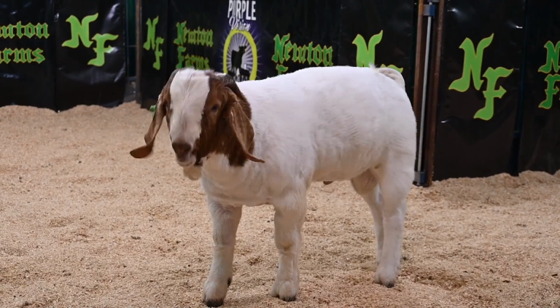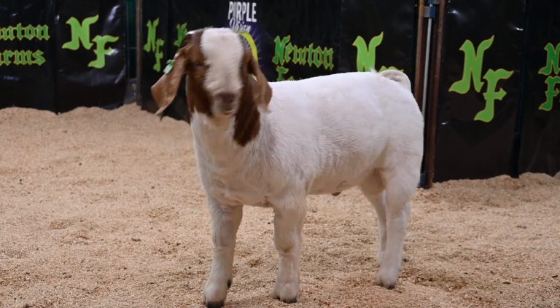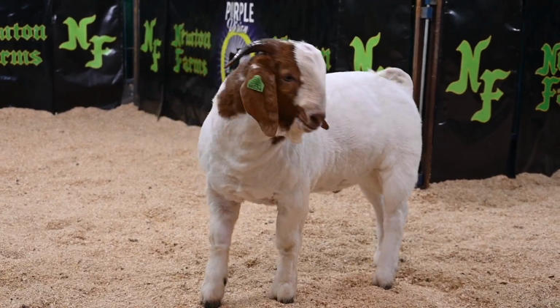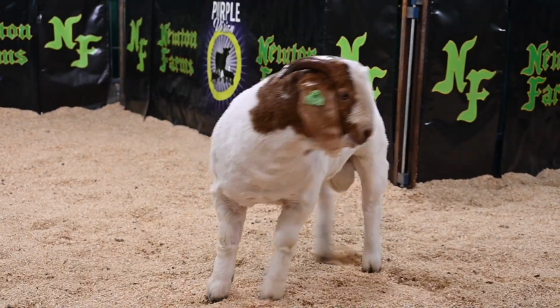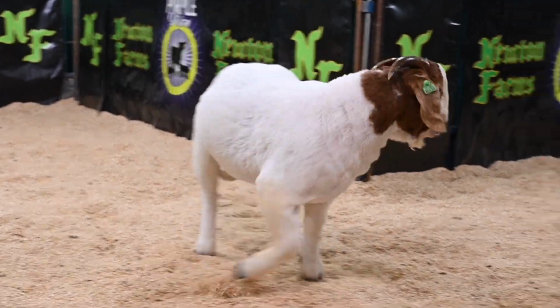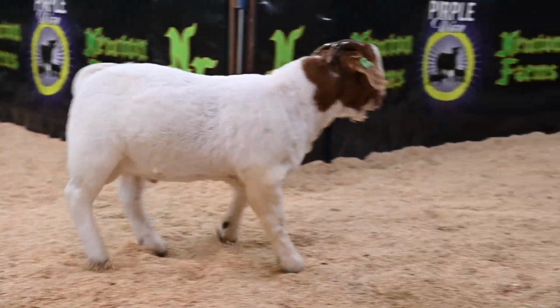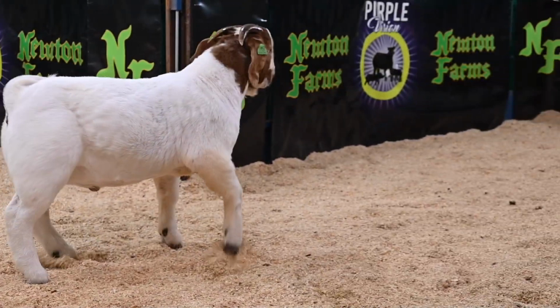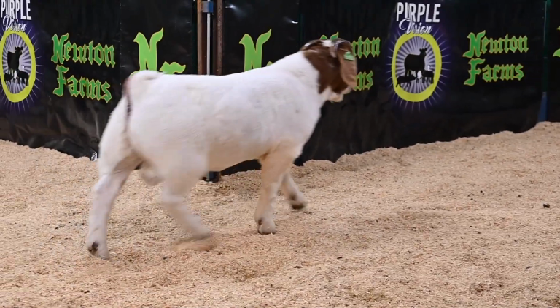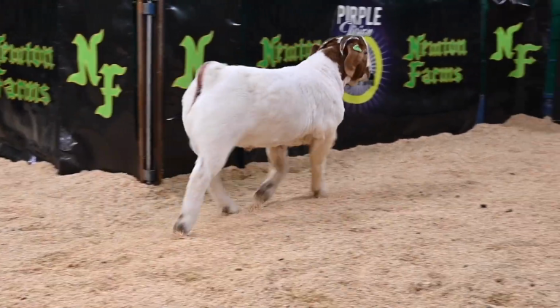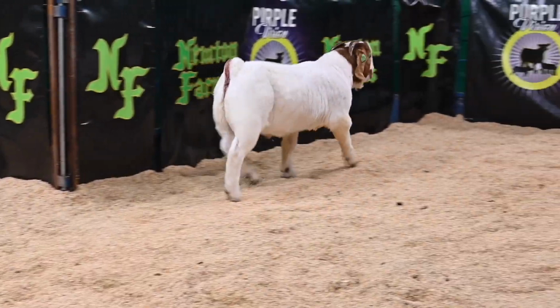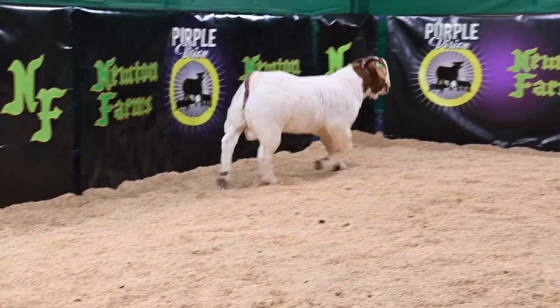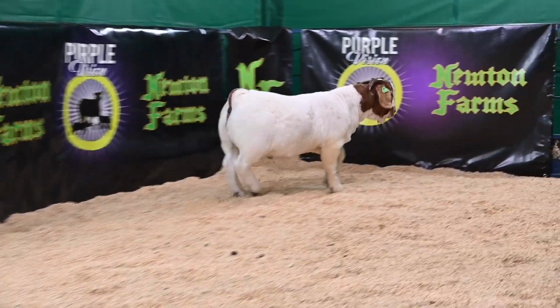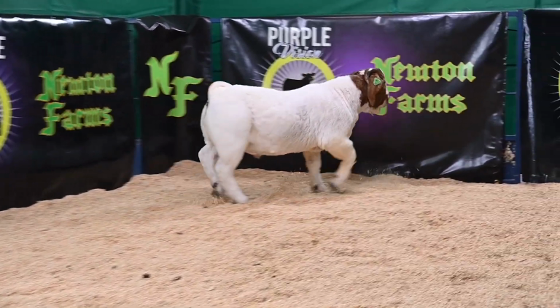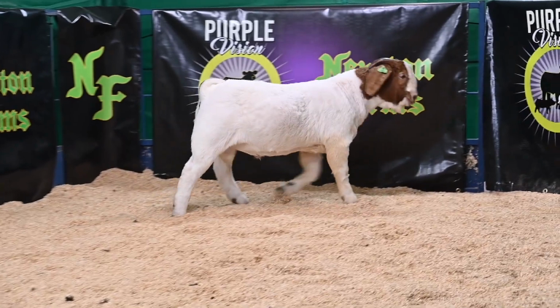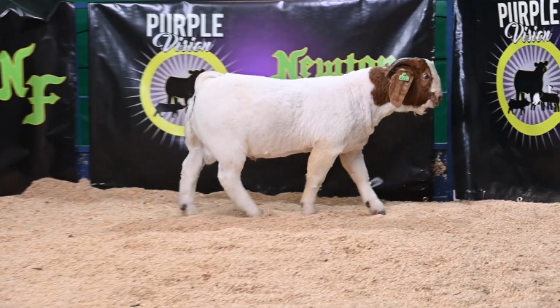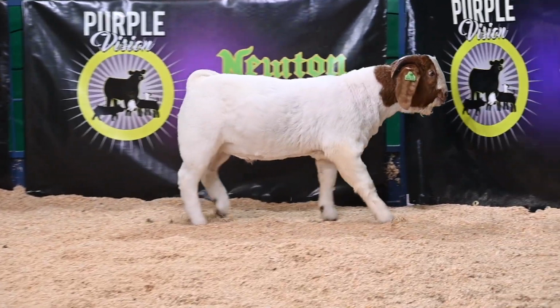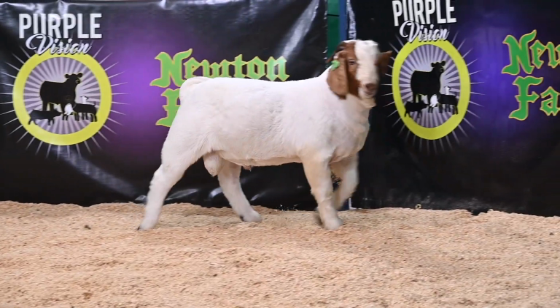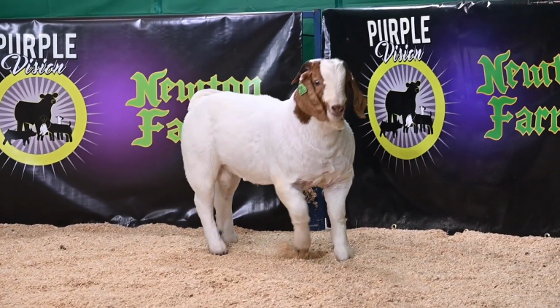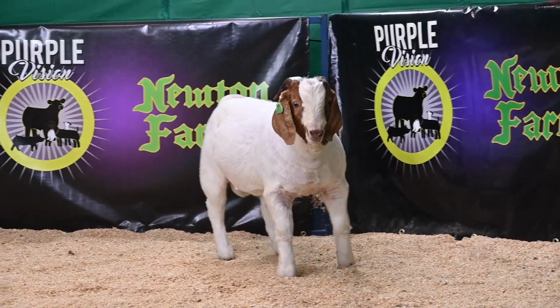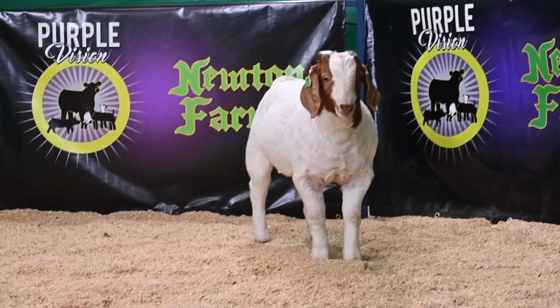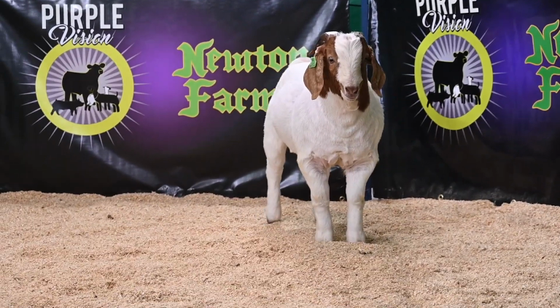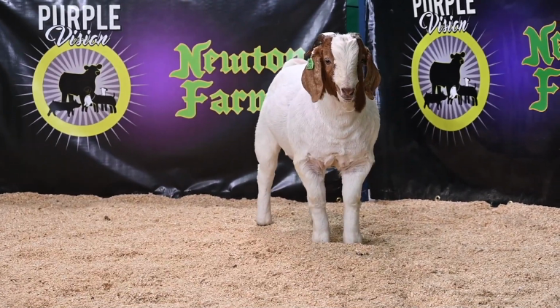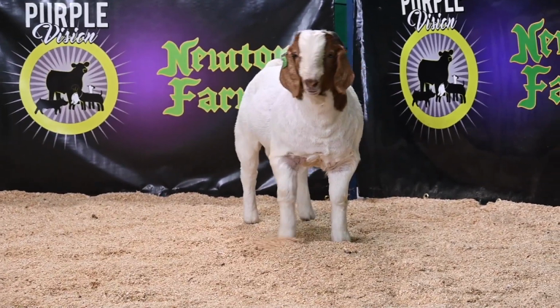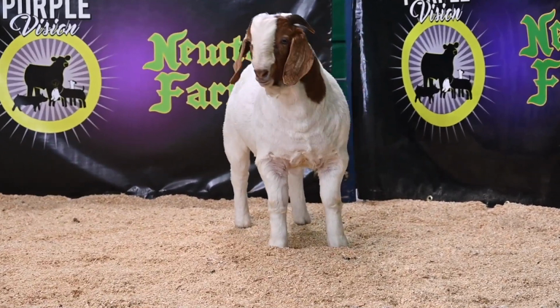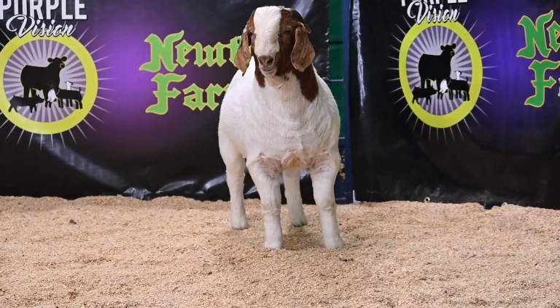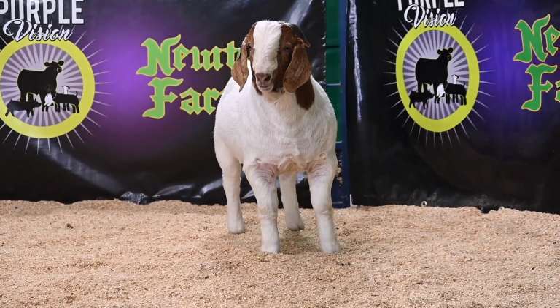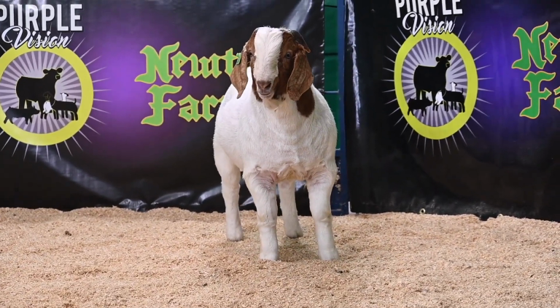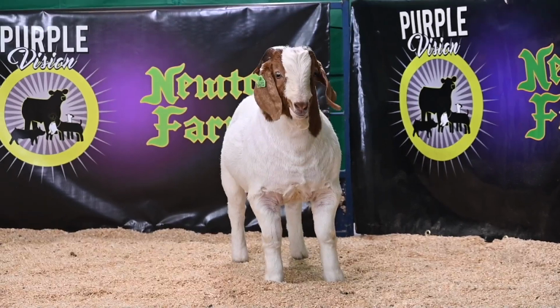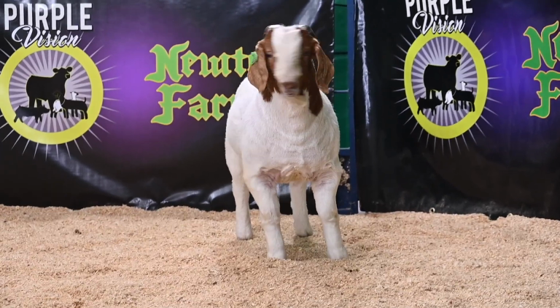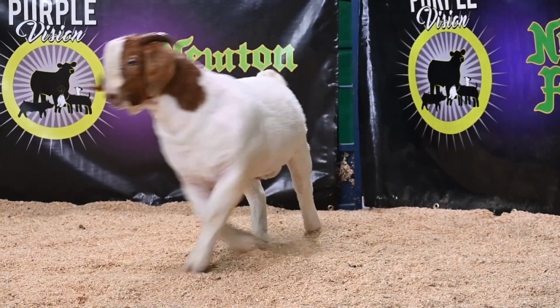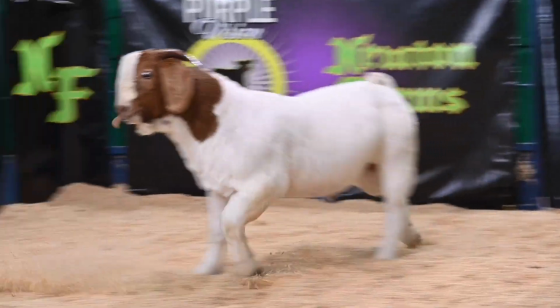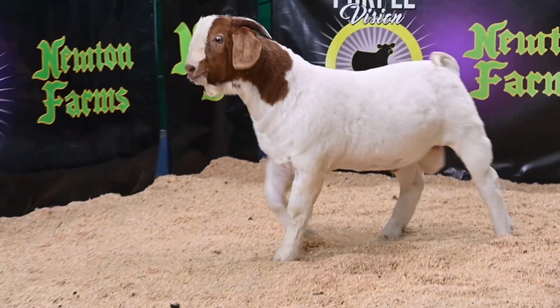The length of spine levels out nicely into that hip and he's got a wonderful shape to him with a ton of muscle. Definitely one that's got a promising future as a herd sire or a show buck, and one that can go either way.